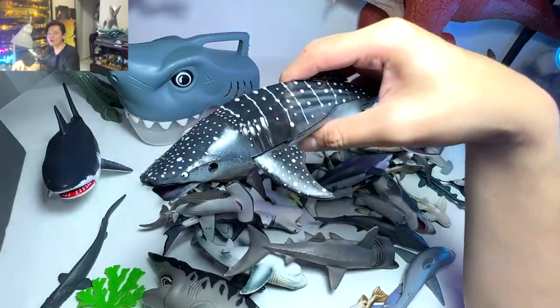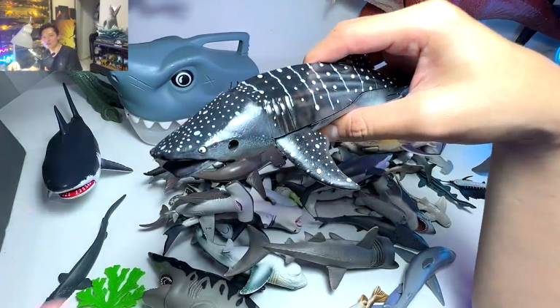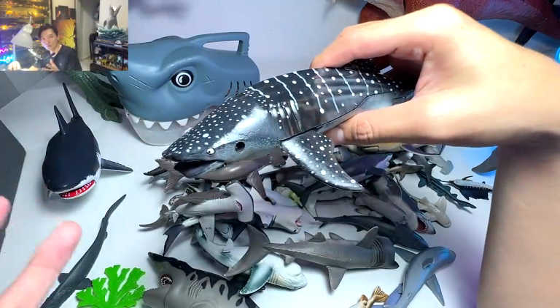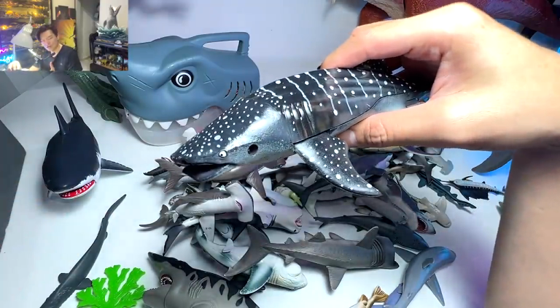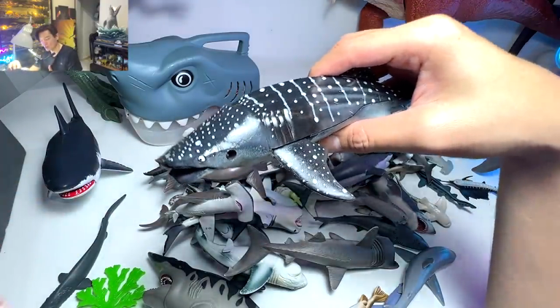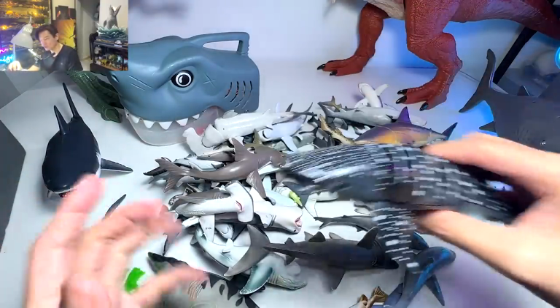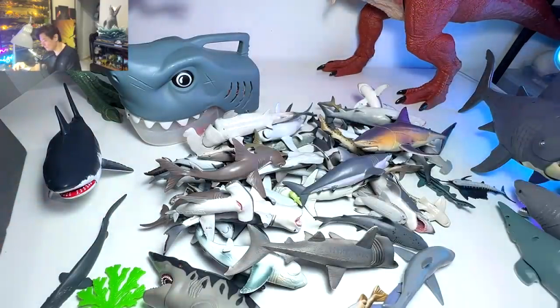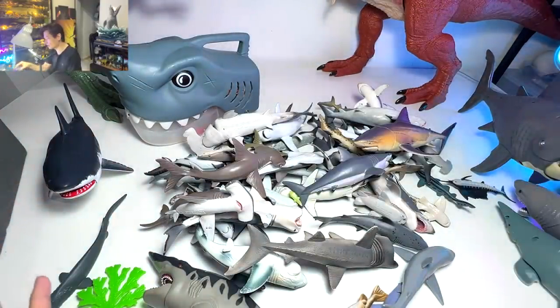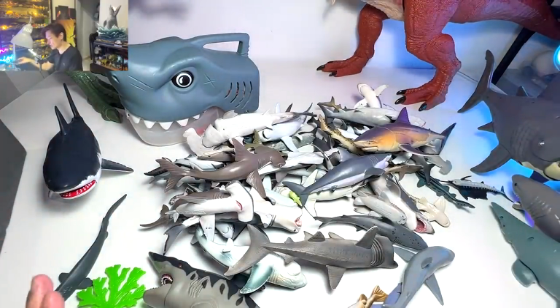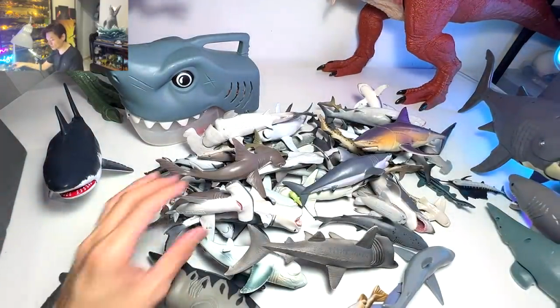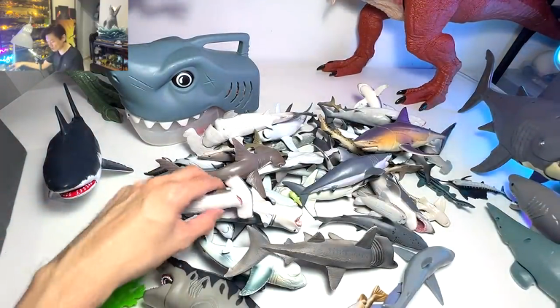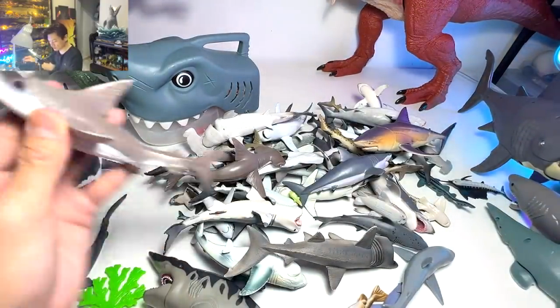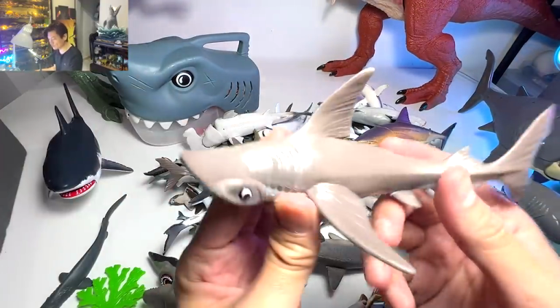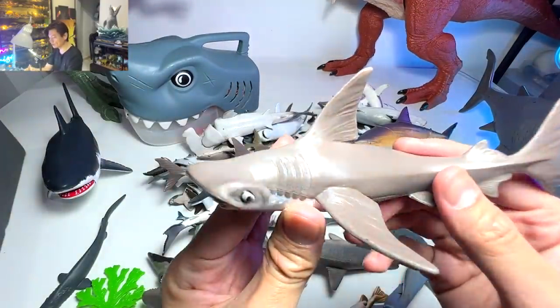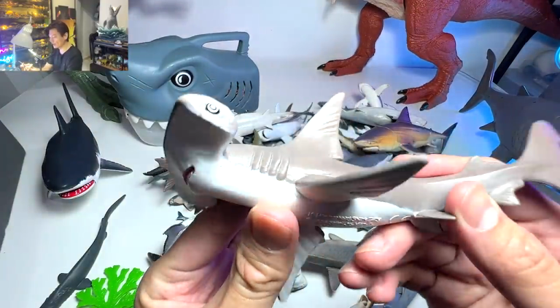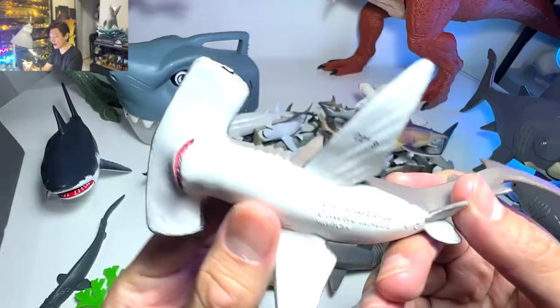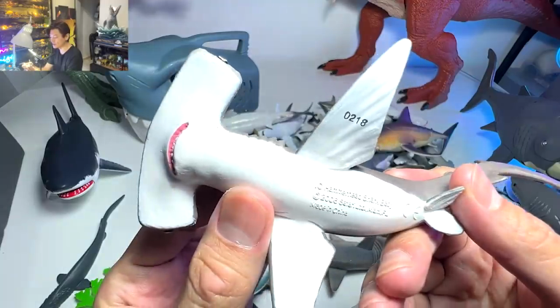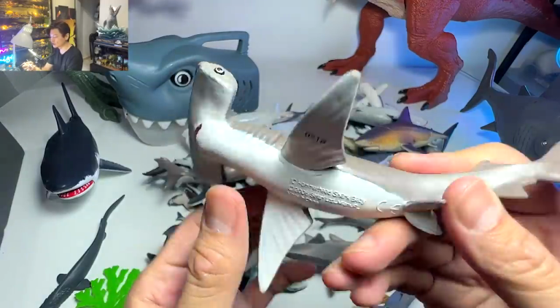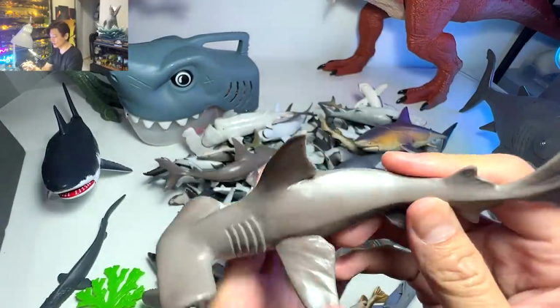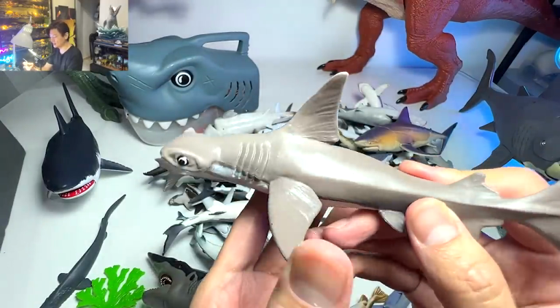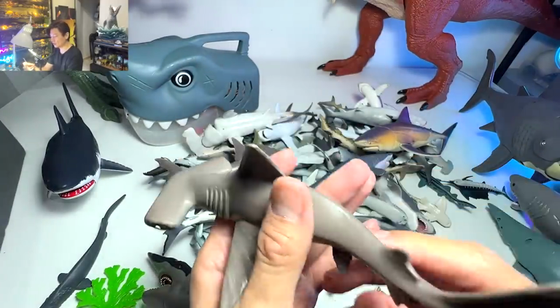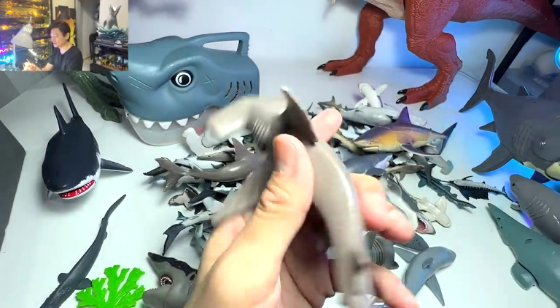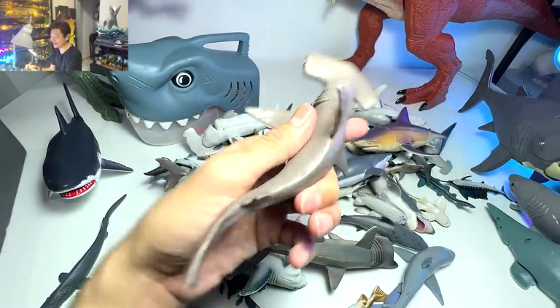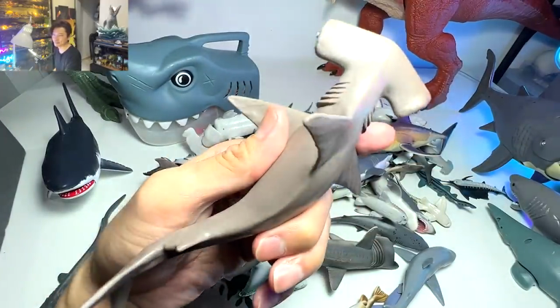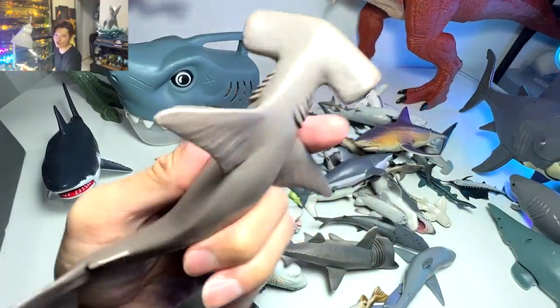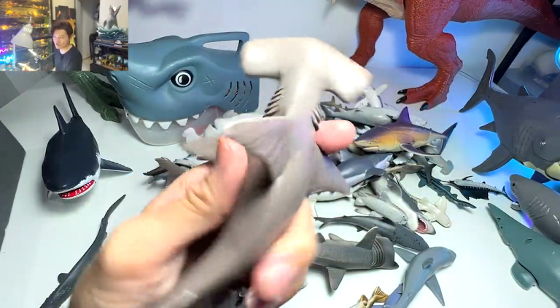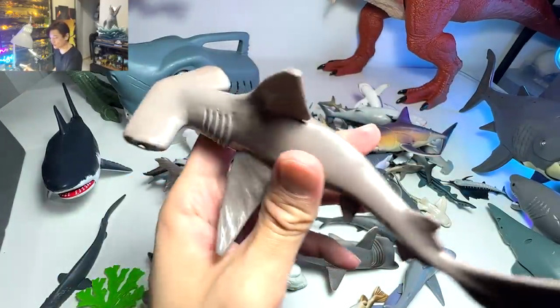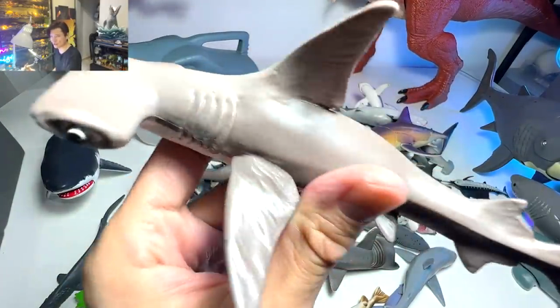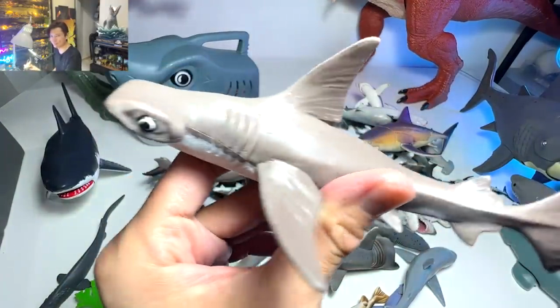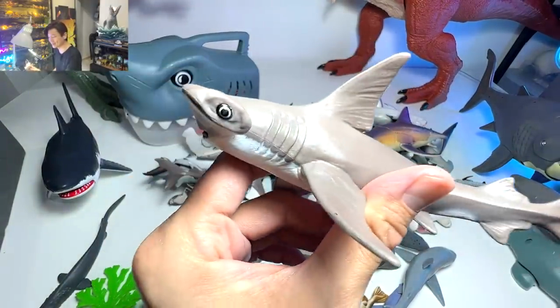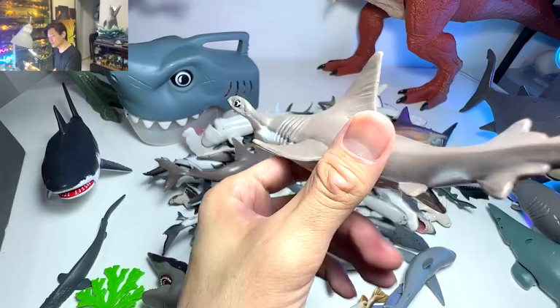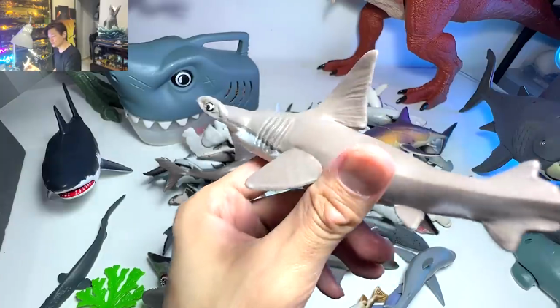Next is a whale shark. Are whale sharks considered sharks? I think so. Moving on, we have a hammerhead shark — this is supposed to be a baby, but of course the figure is actually quite big, so it doesn't really look like a baby.